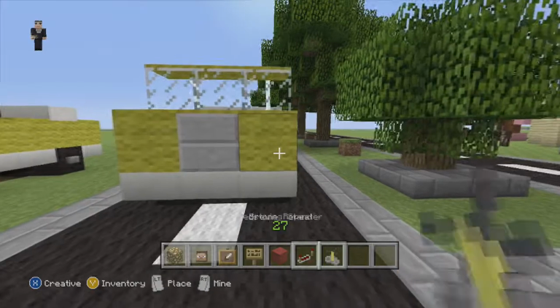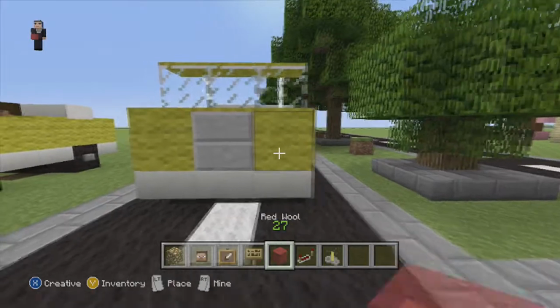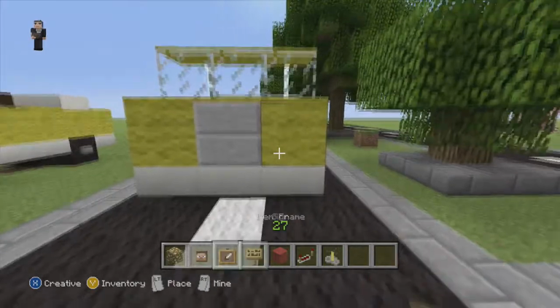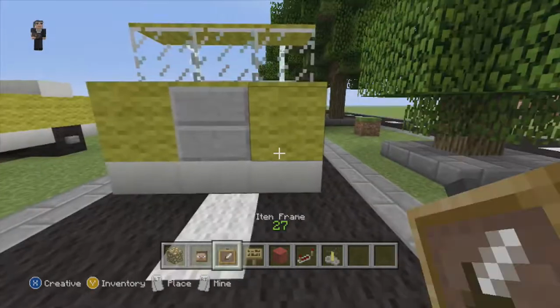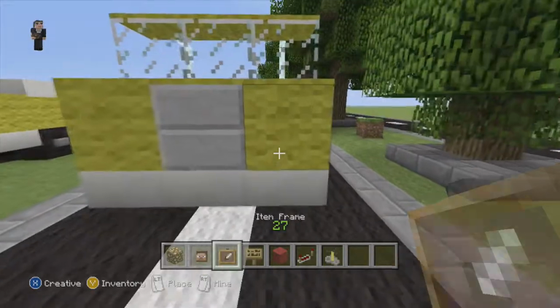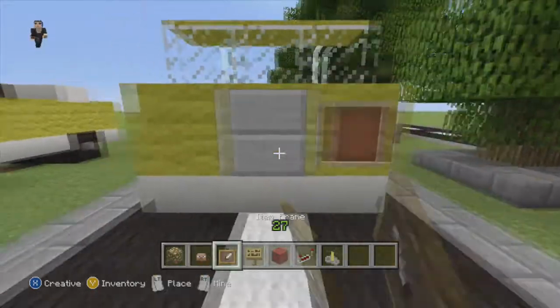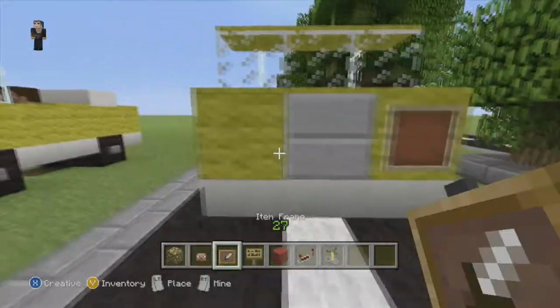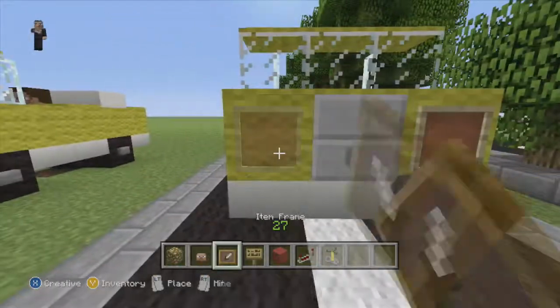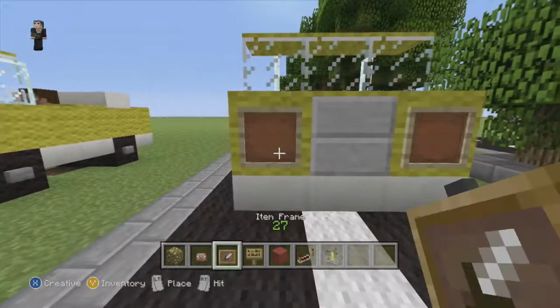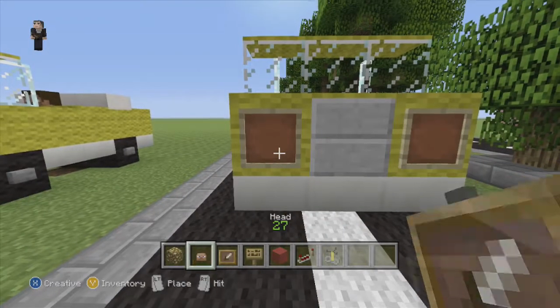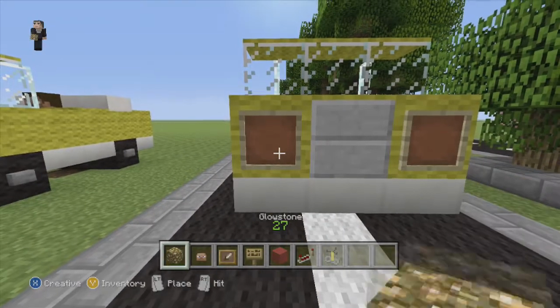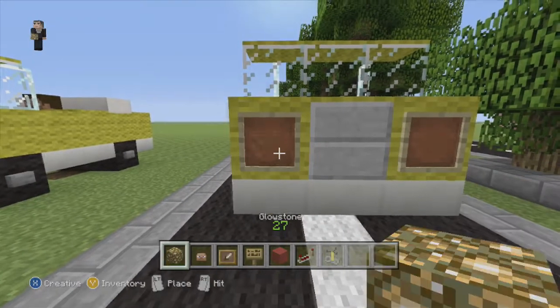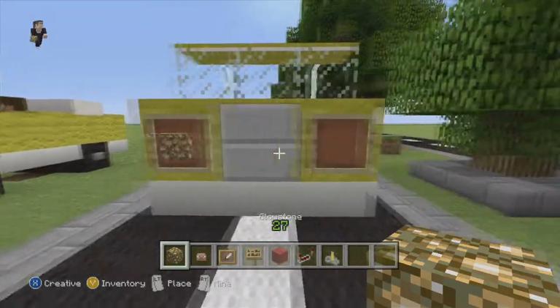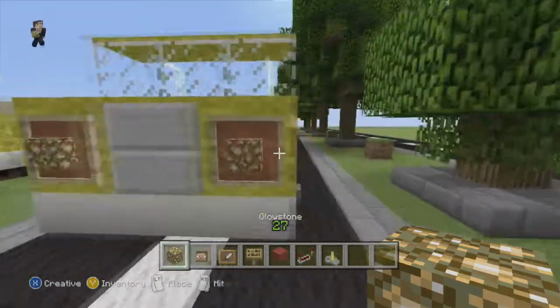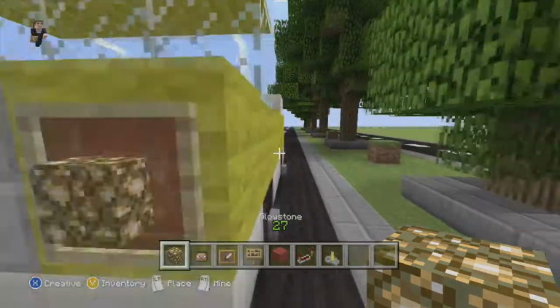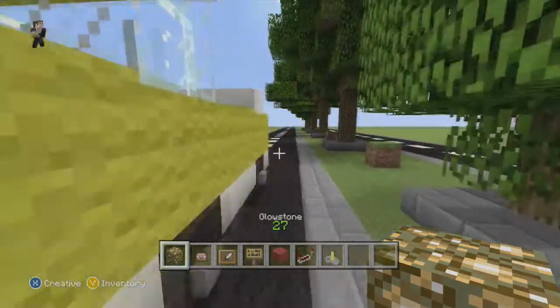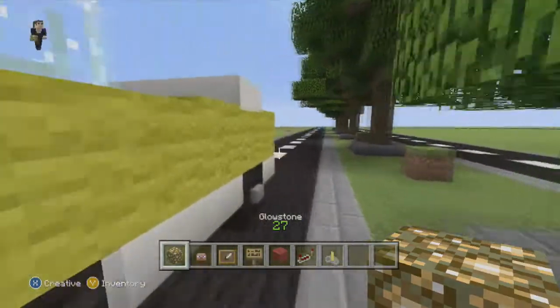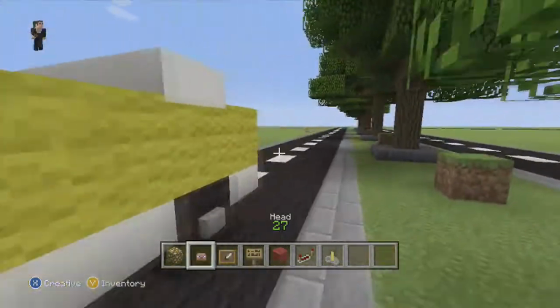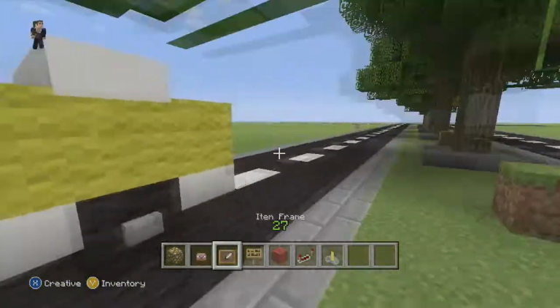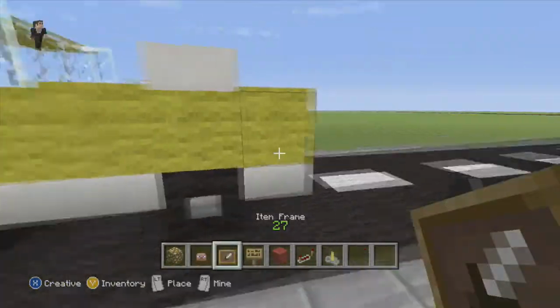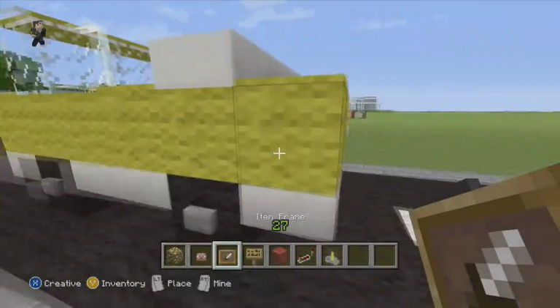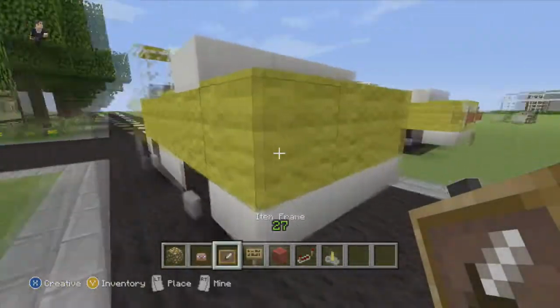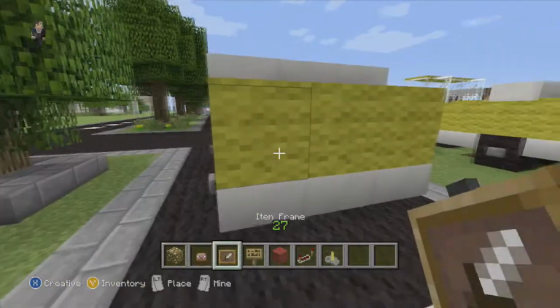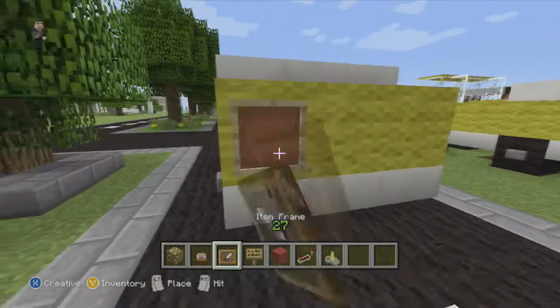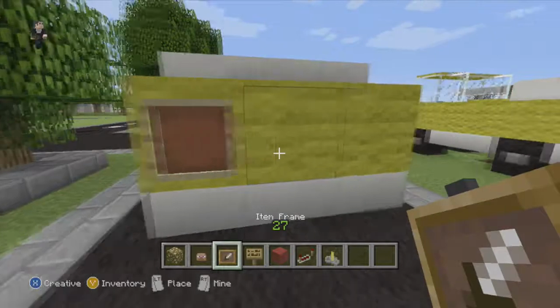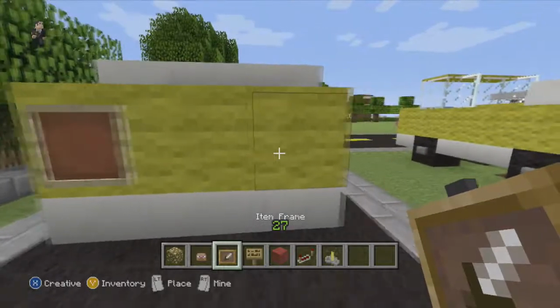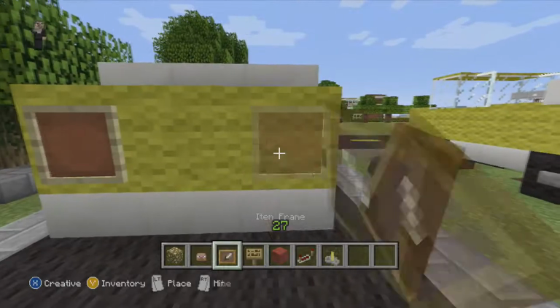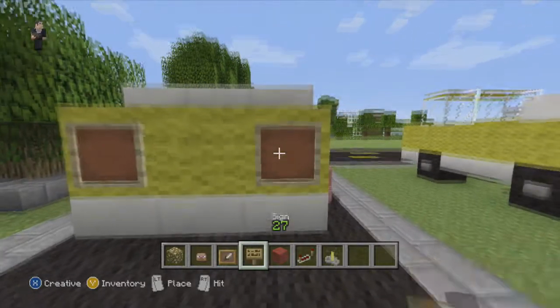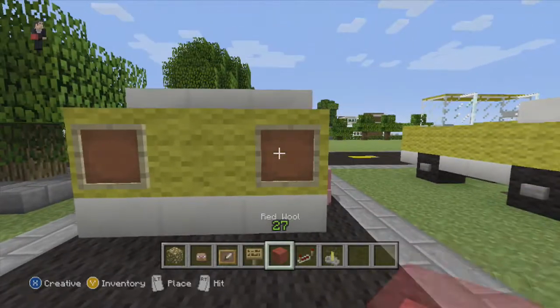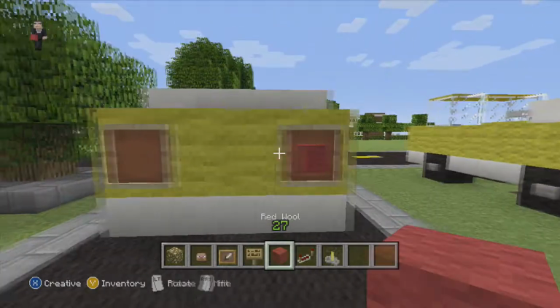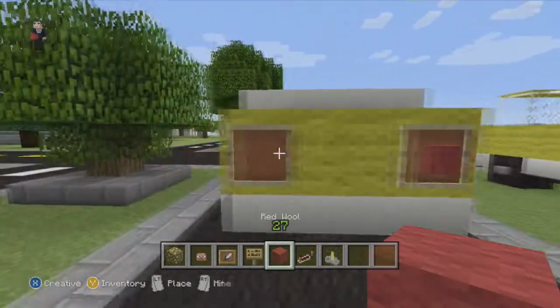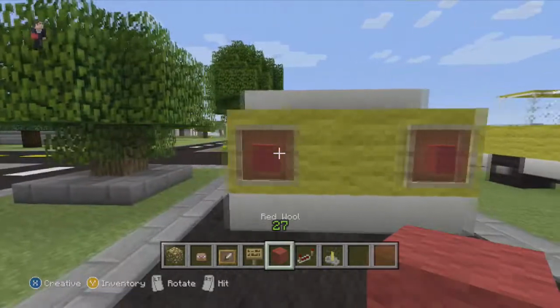Let's grab our item frames, put one here and here, and fill in the glowstone. Those are our headlights. For the taillights we're going to do the same — two item frames and red wool.